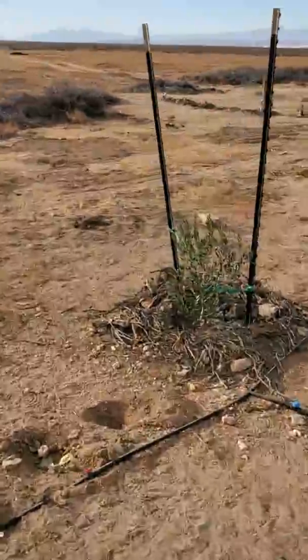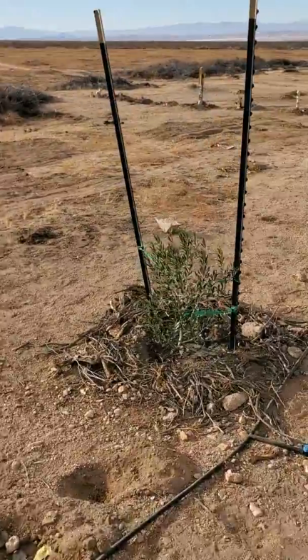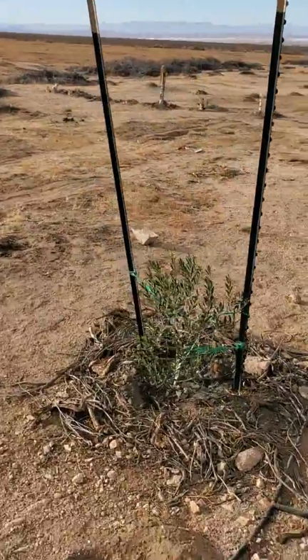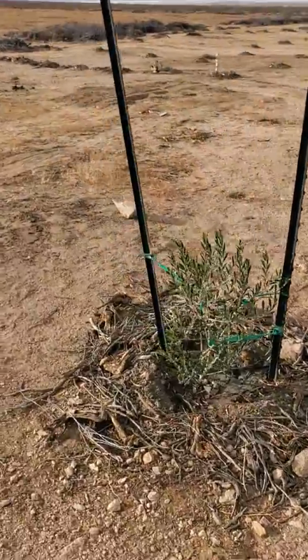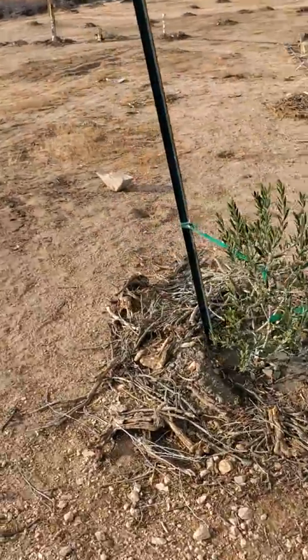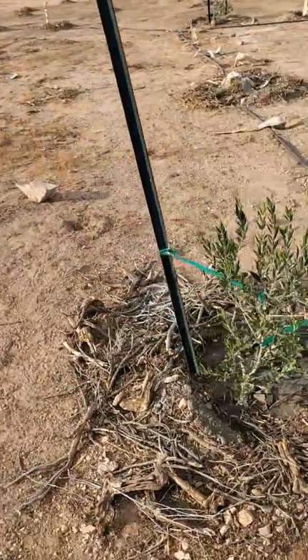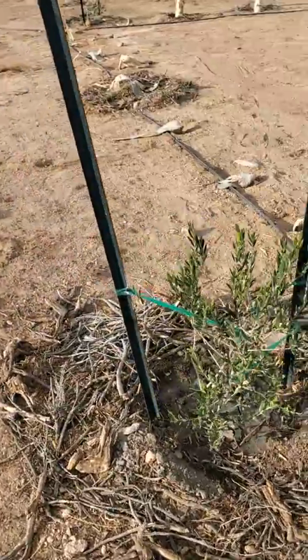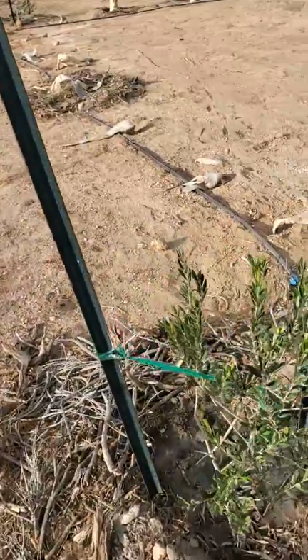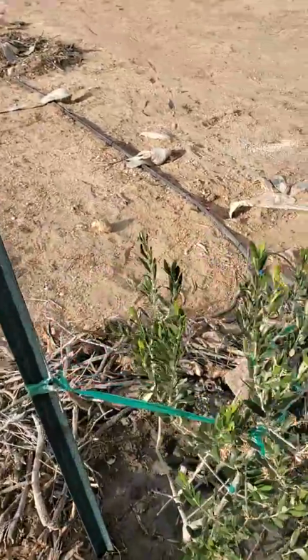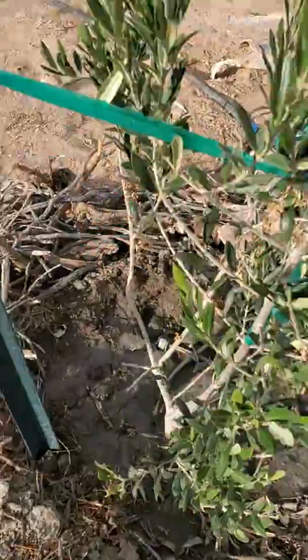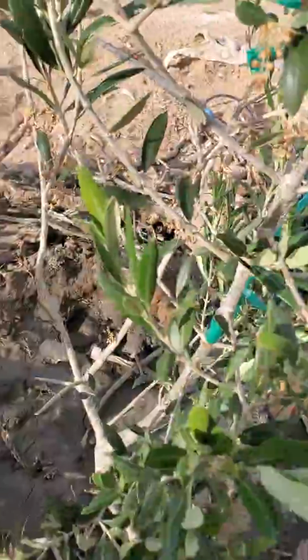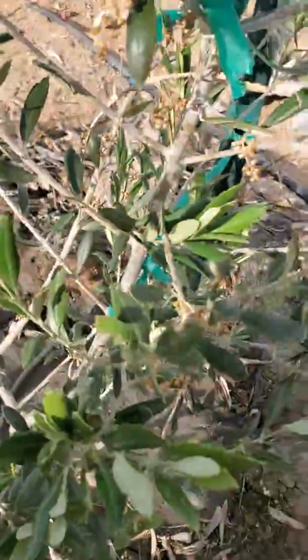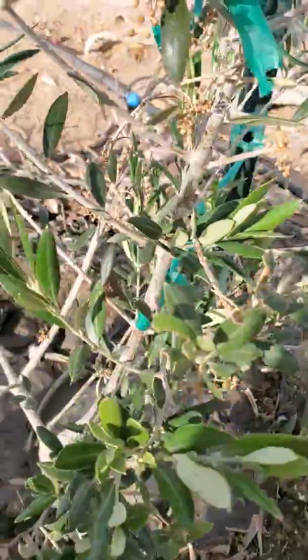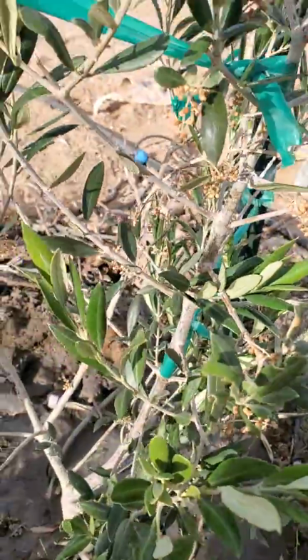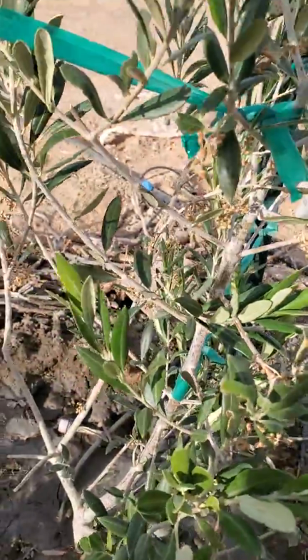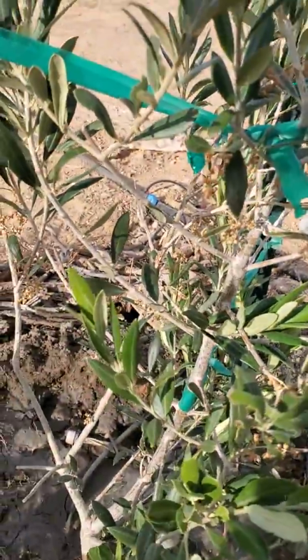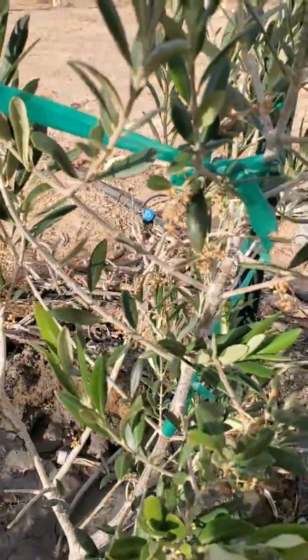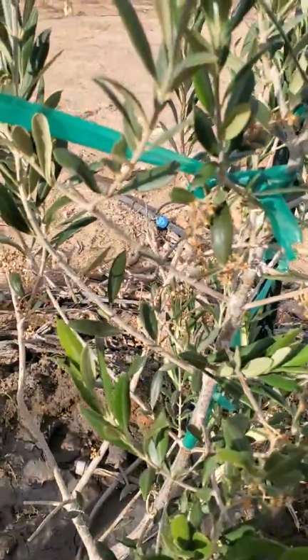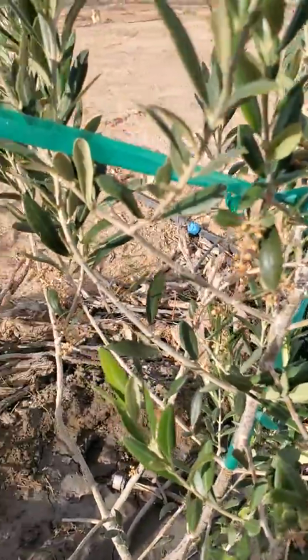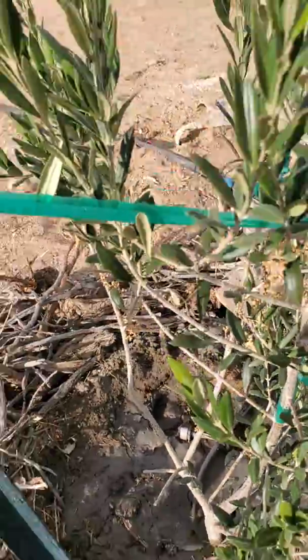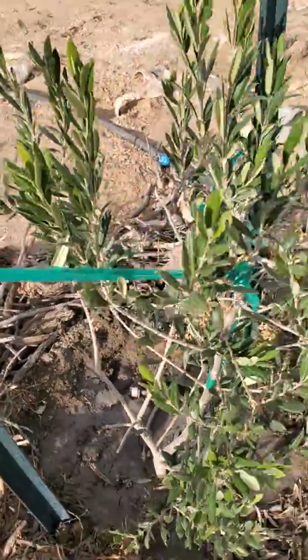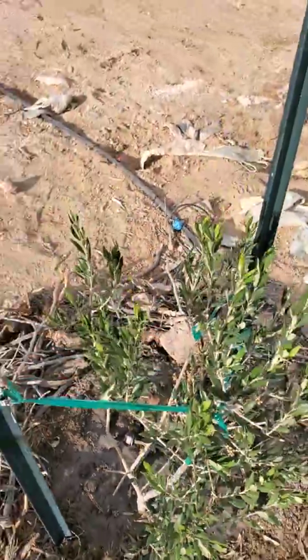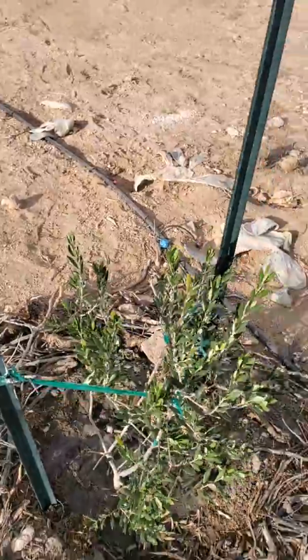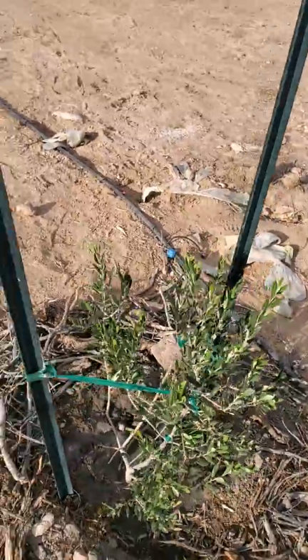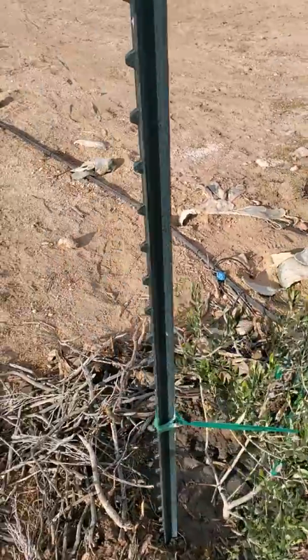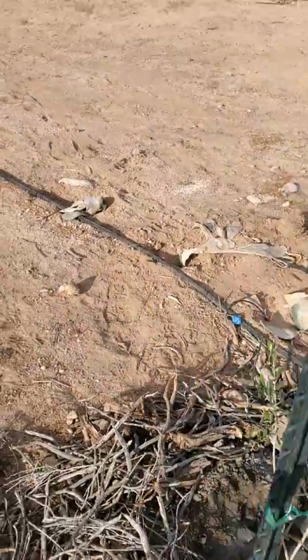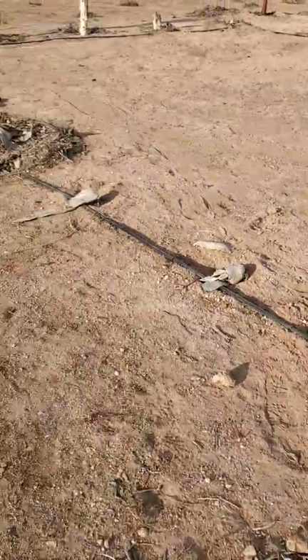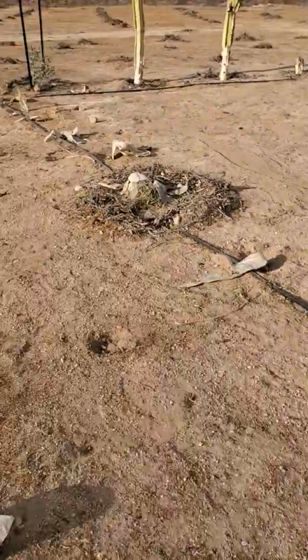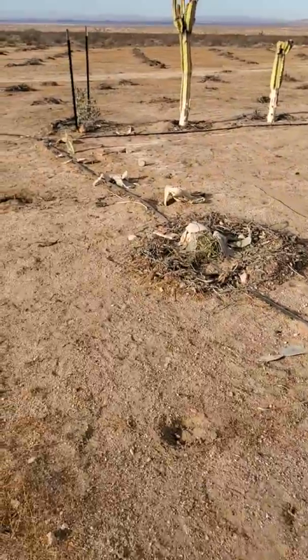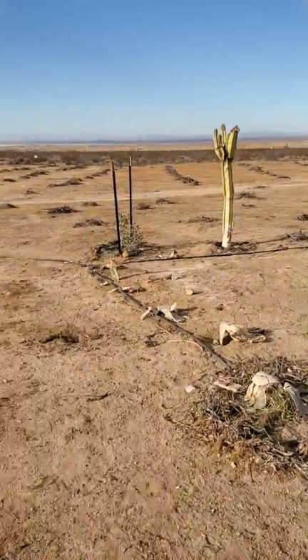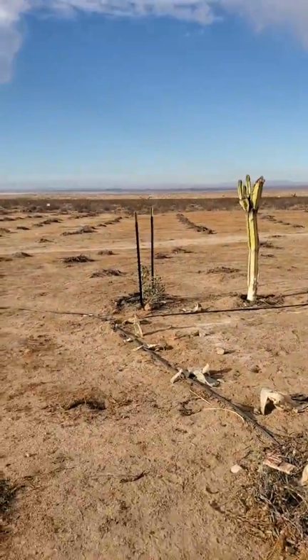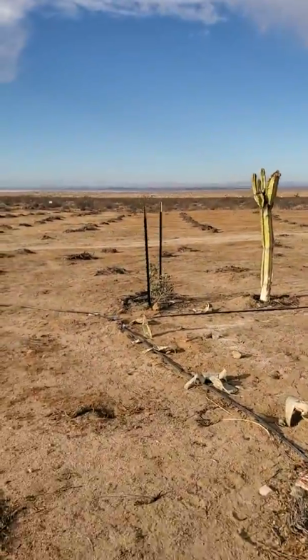This is one of my olive trees — amazing olive tree. This one I believe is the Karoniki, and then we've got the Arbequina over here.